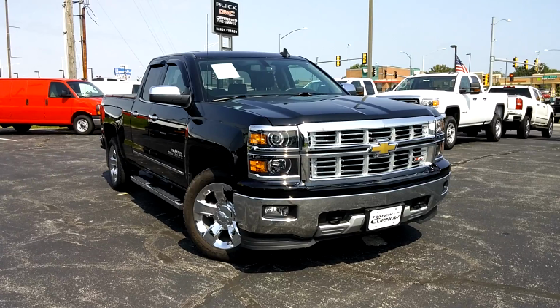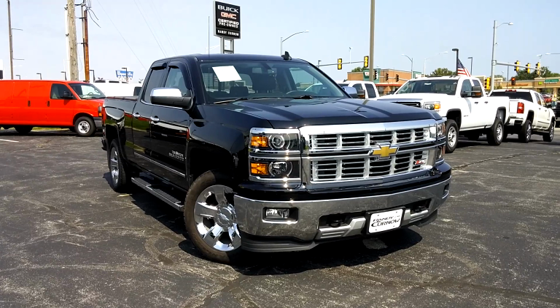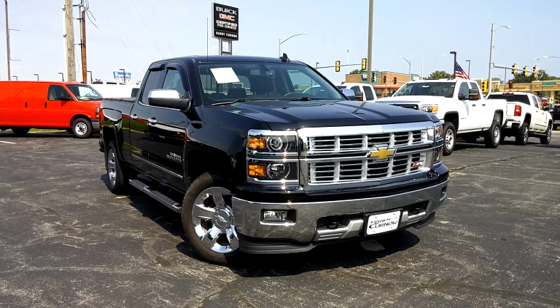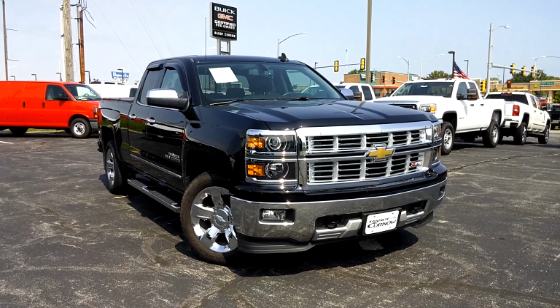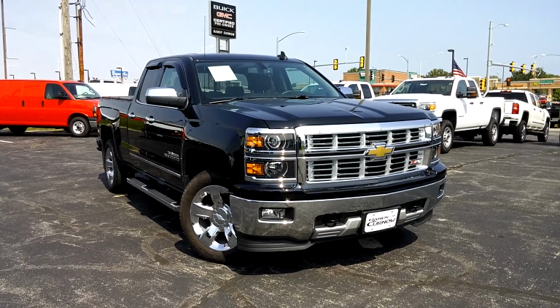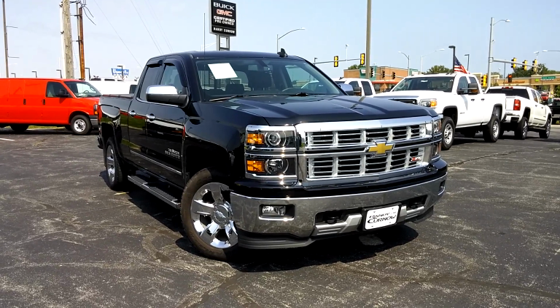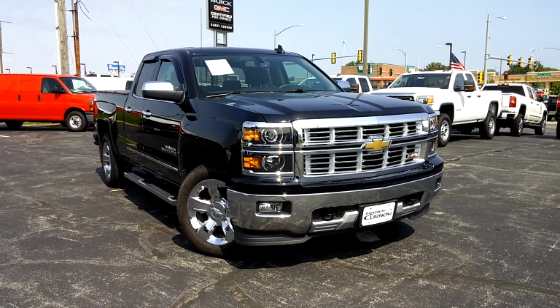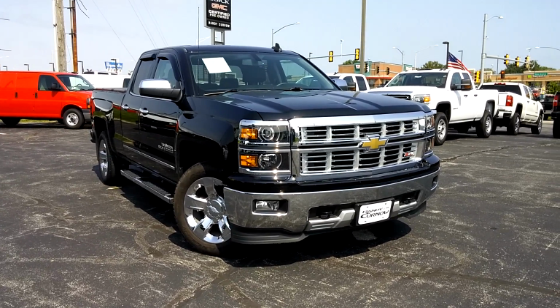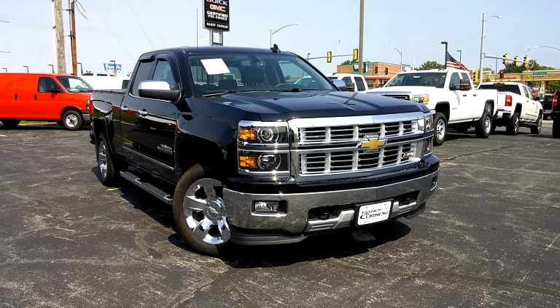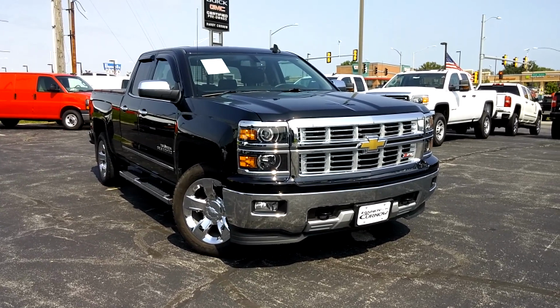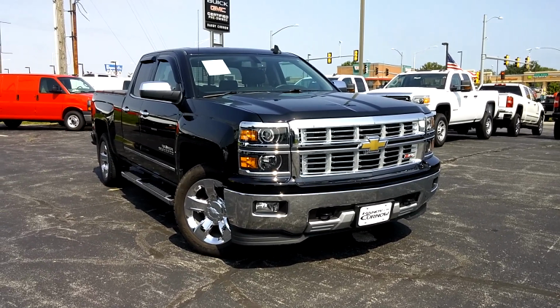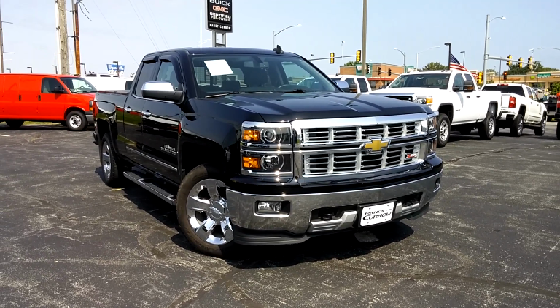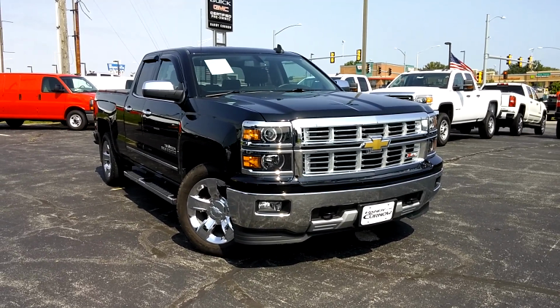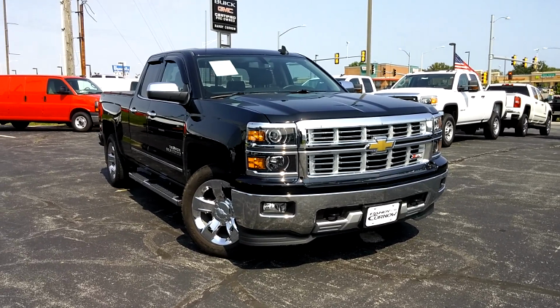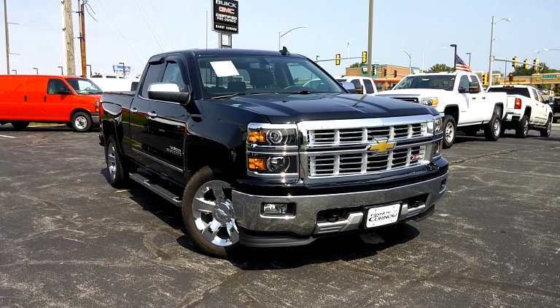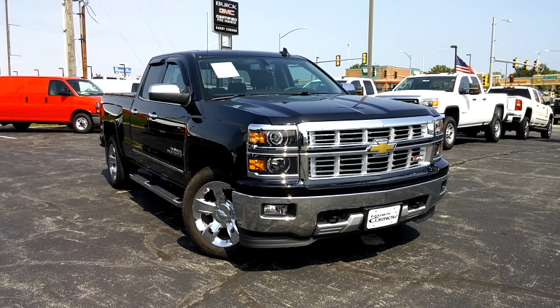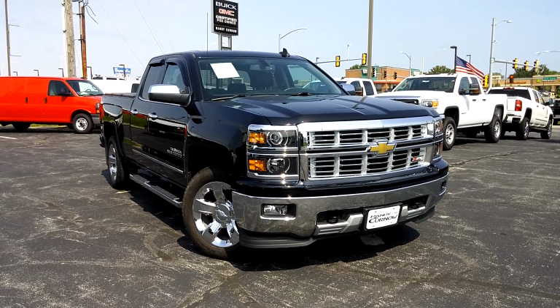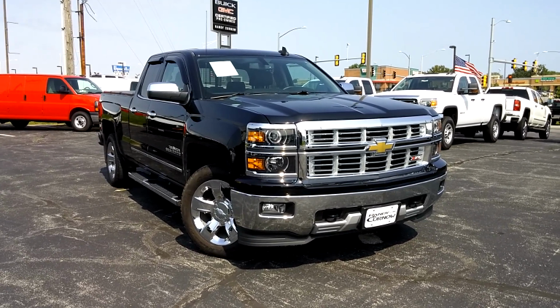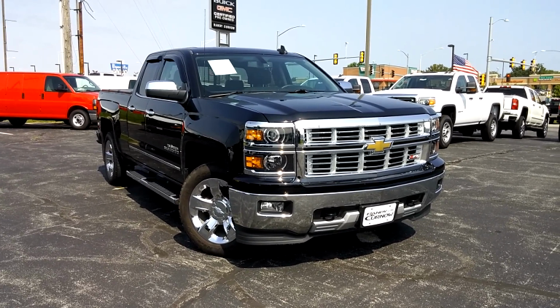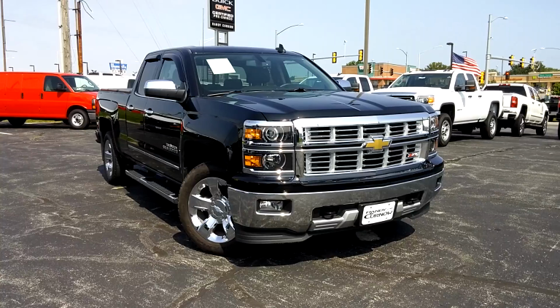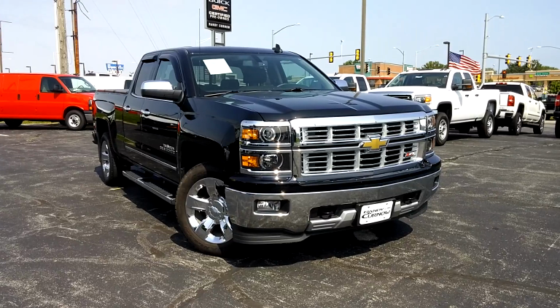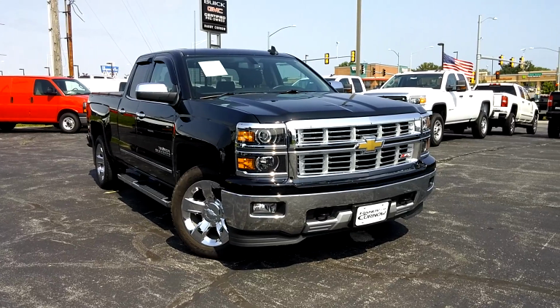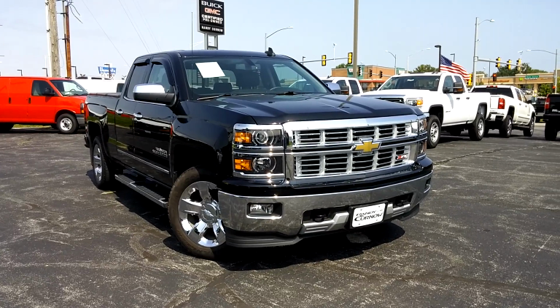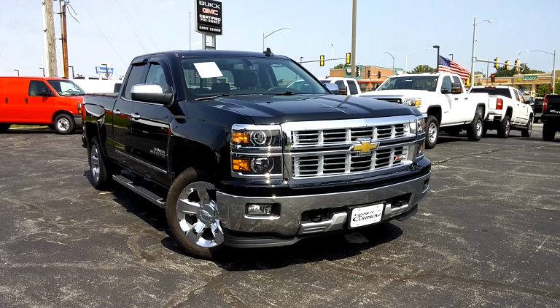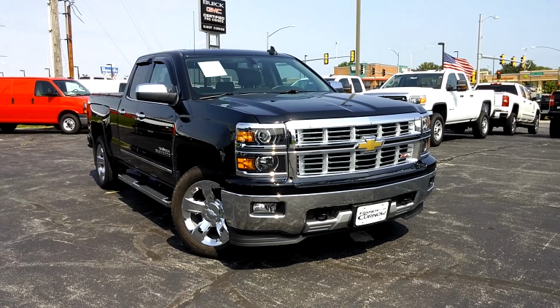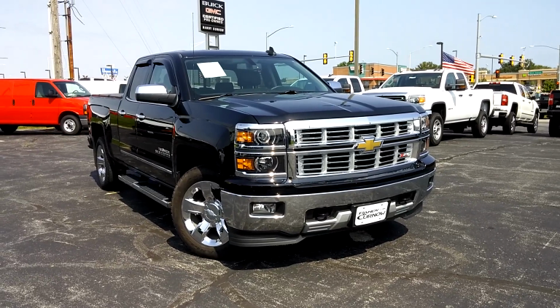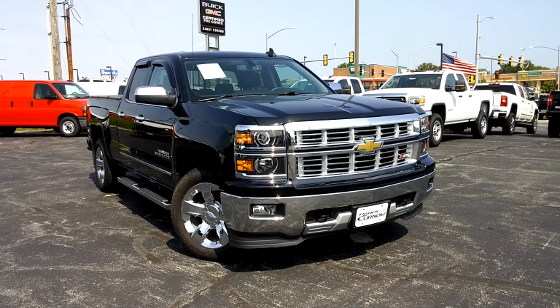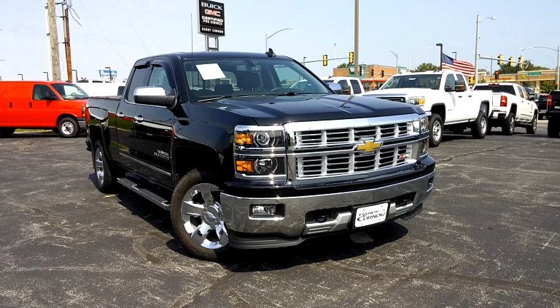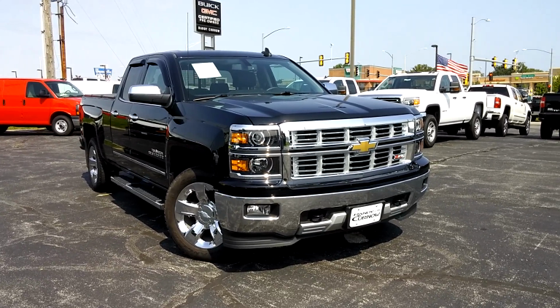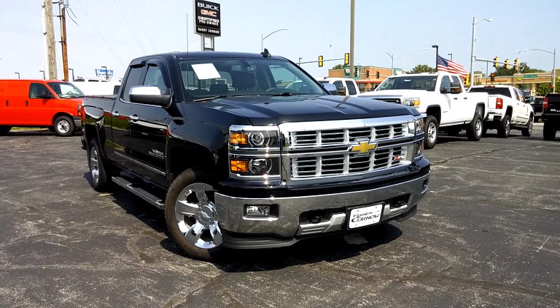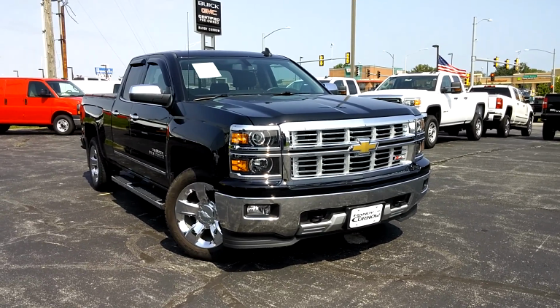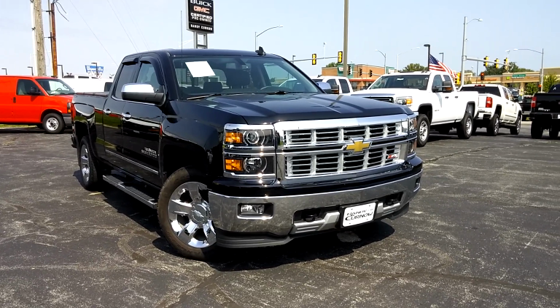Hey, Colonel Buick GMC. First, we'd like to thank you for taking the time to view one of our walk-around videos. Our objective is to give you a better look at our vehicles than you get from traditional pictures online.